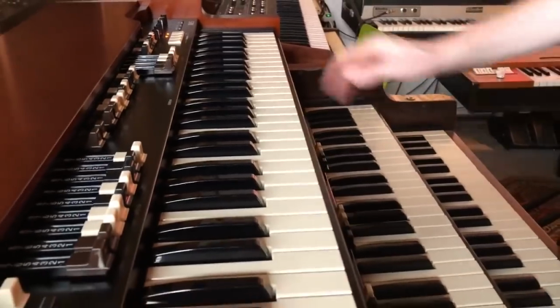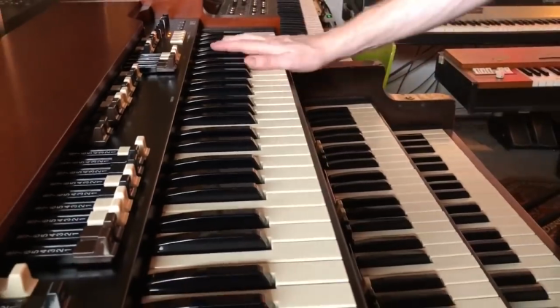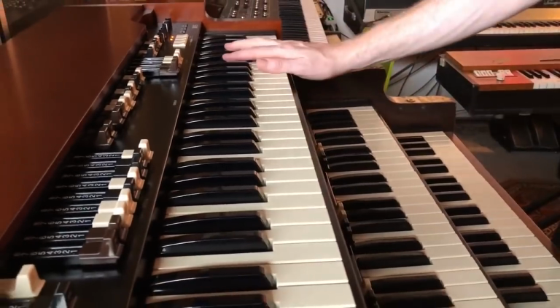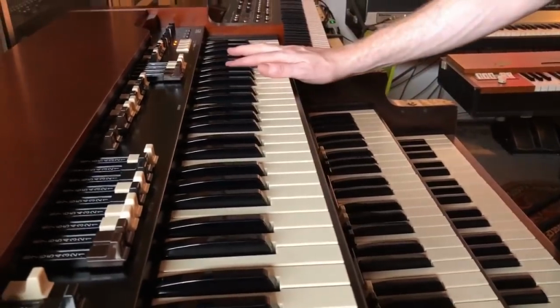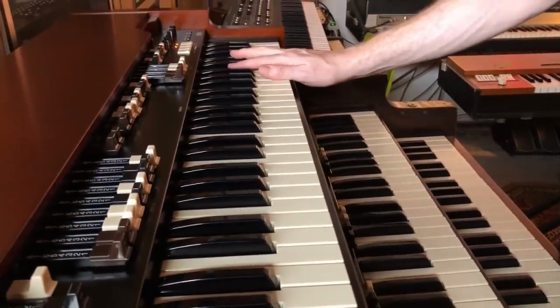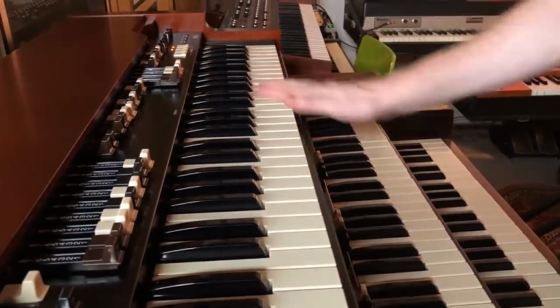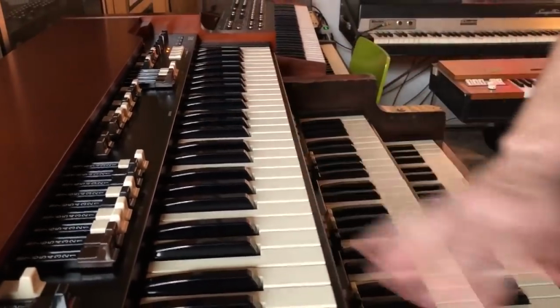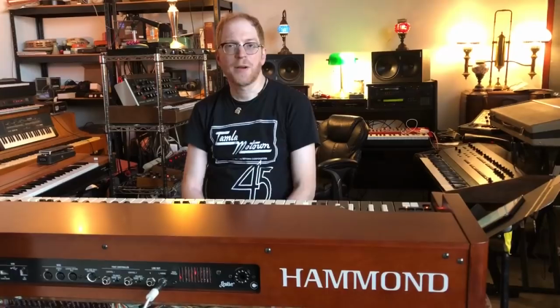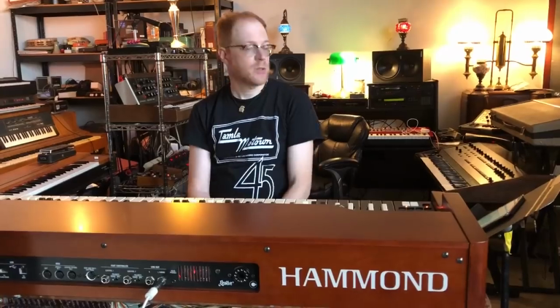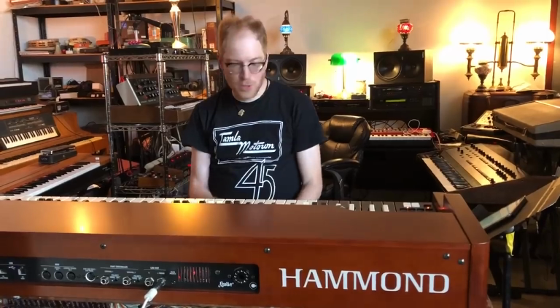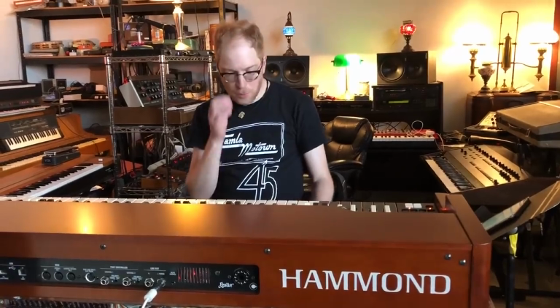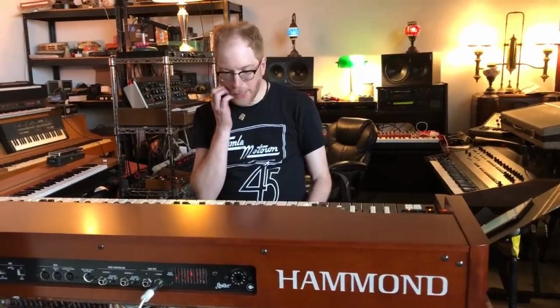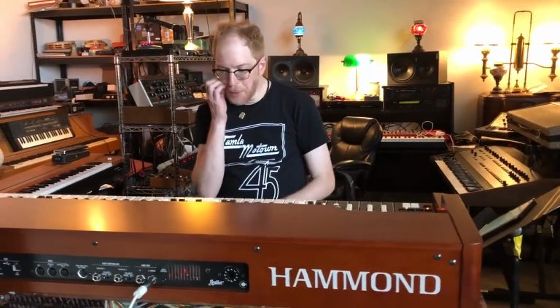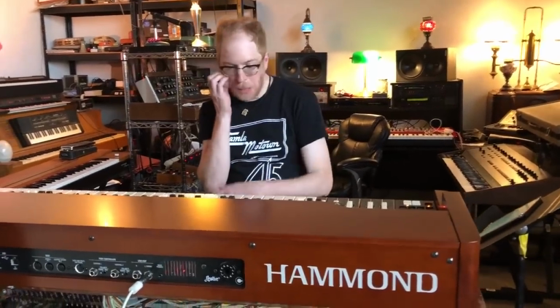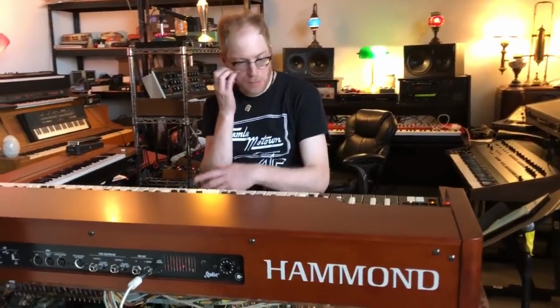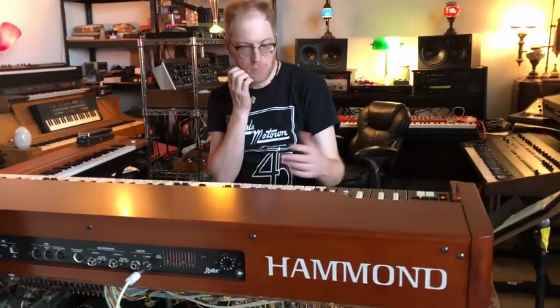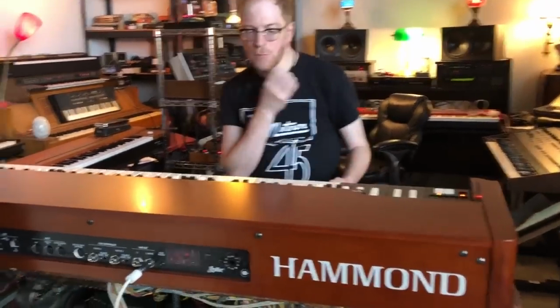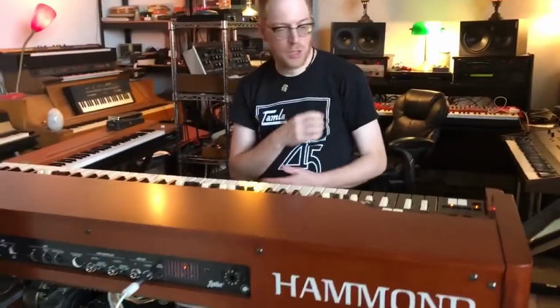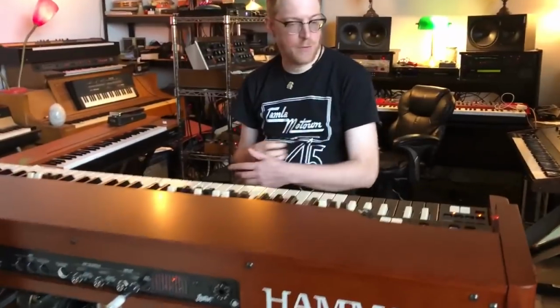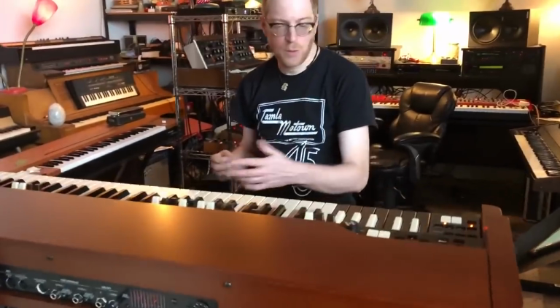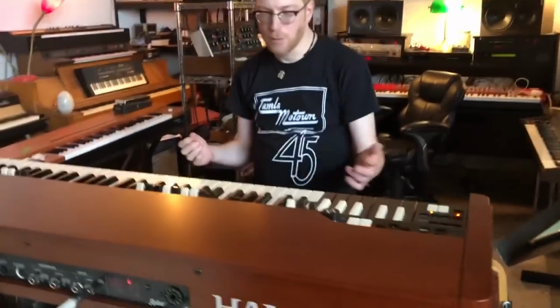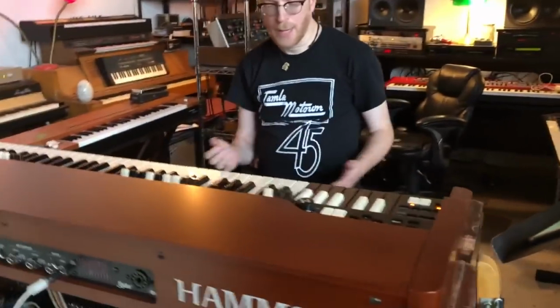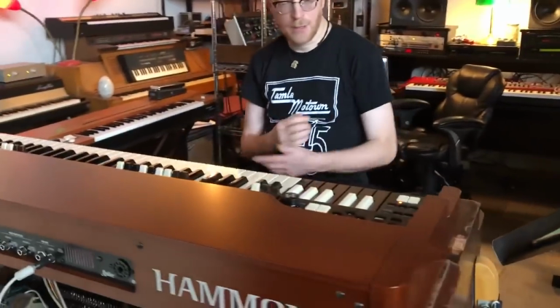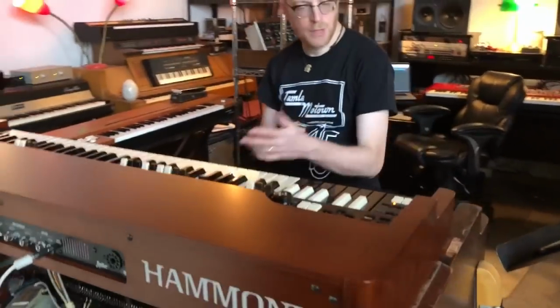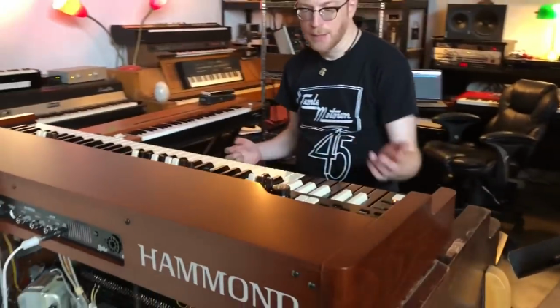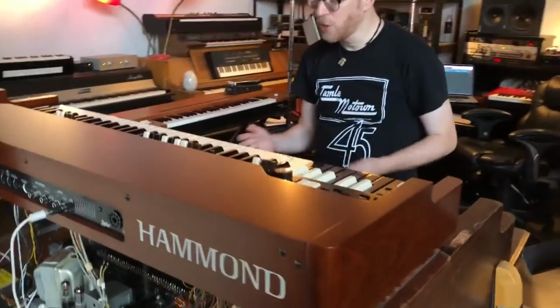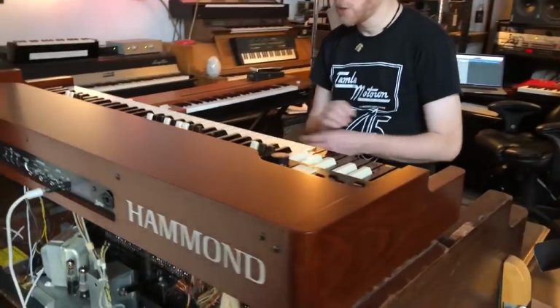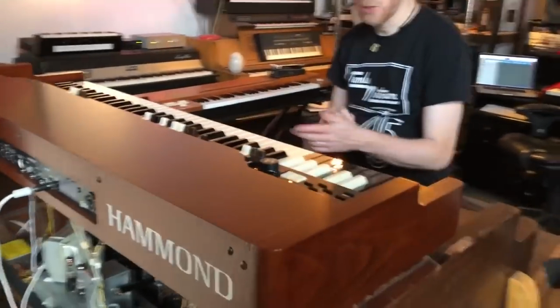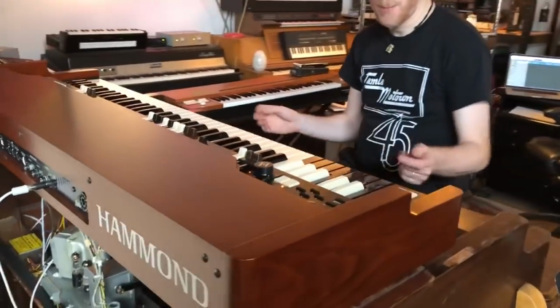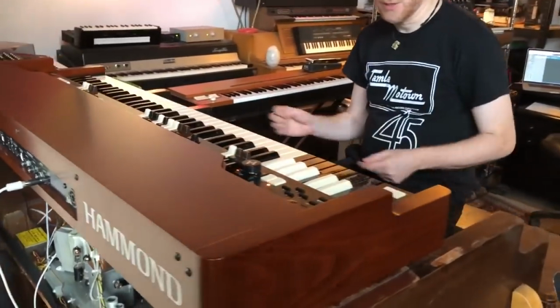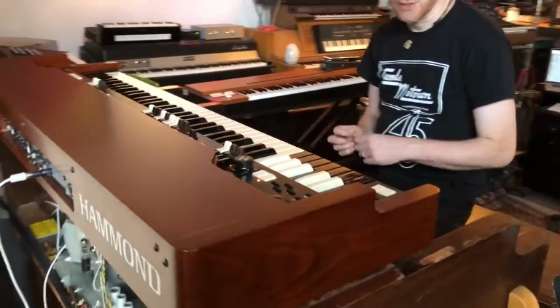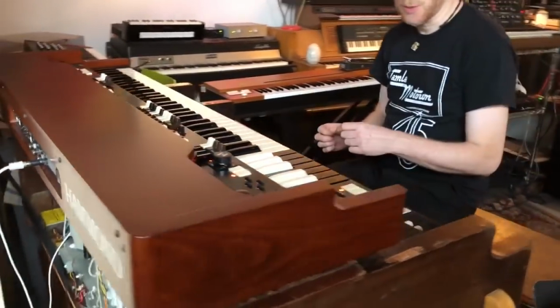Just as much fun to play. So I'm just going to play a little bit and give you an idea of what it's like to just jam out on this.